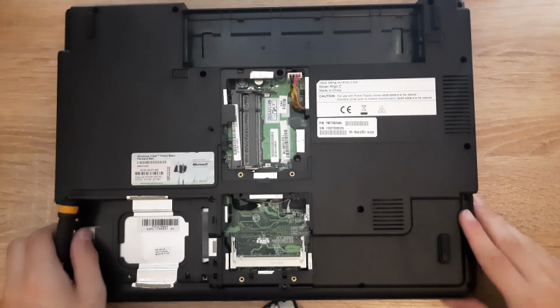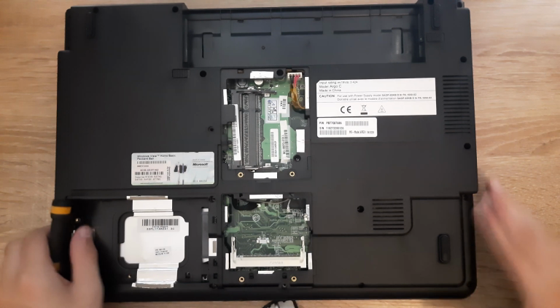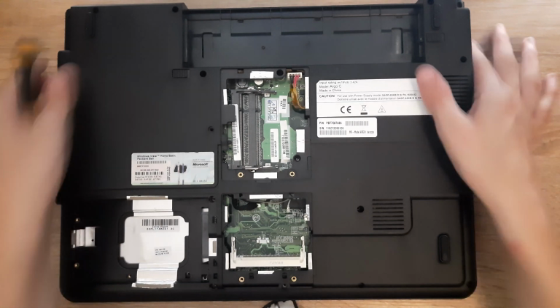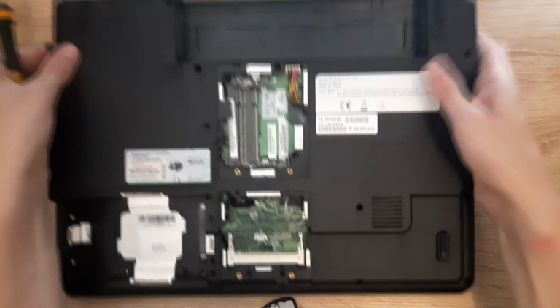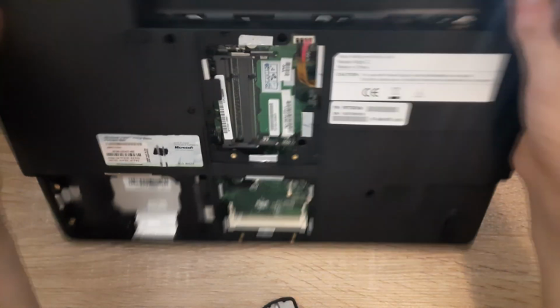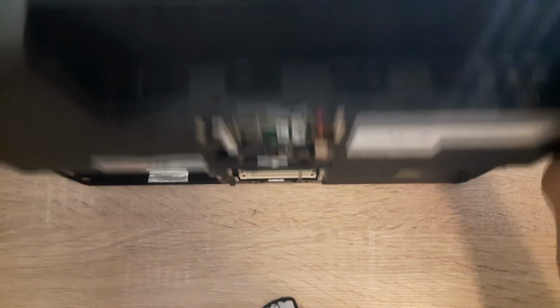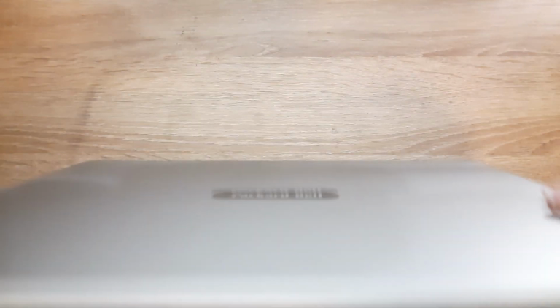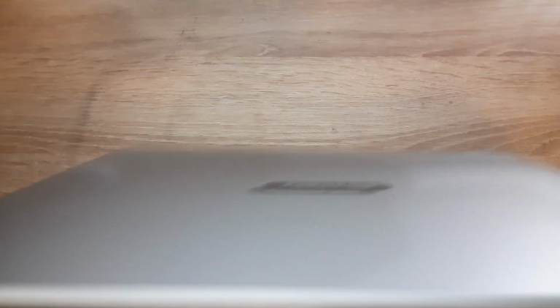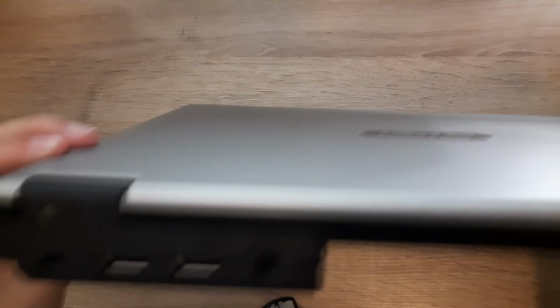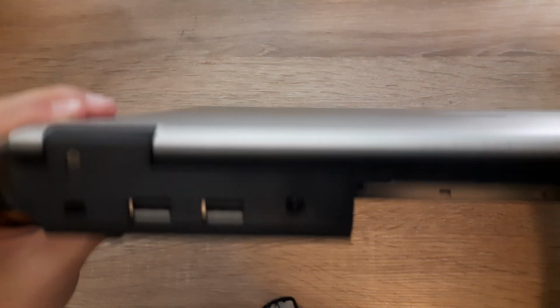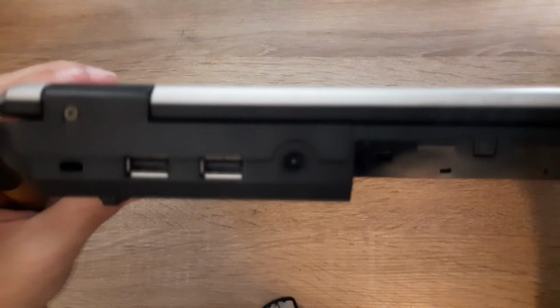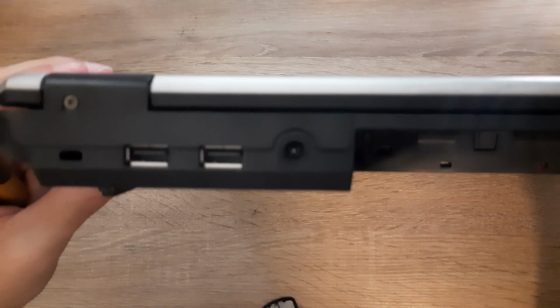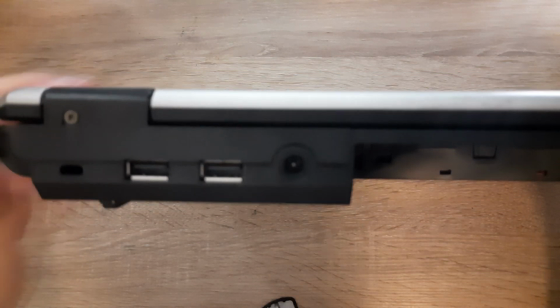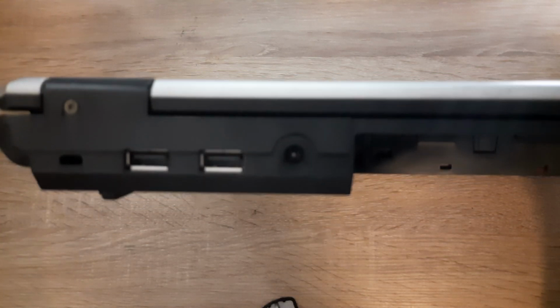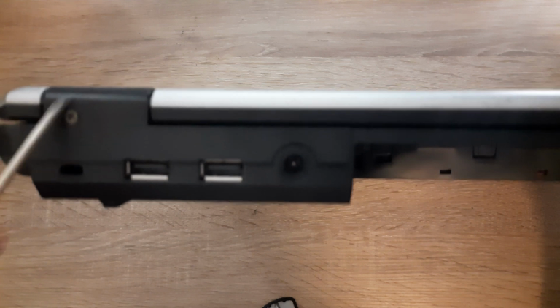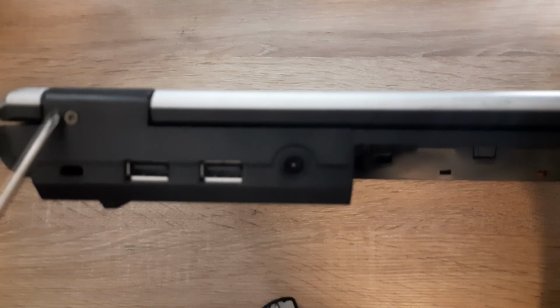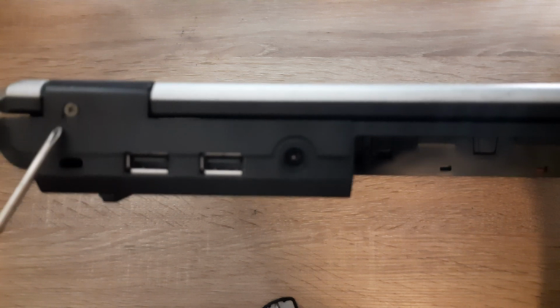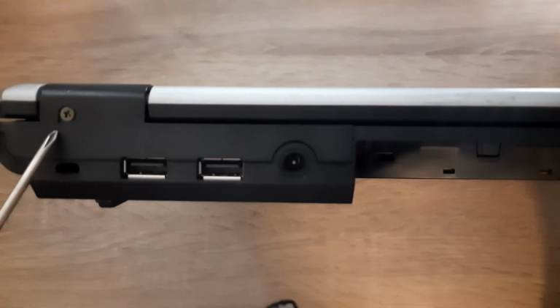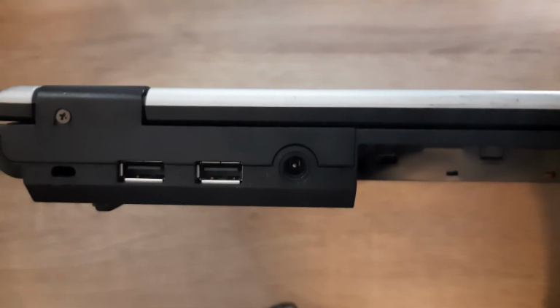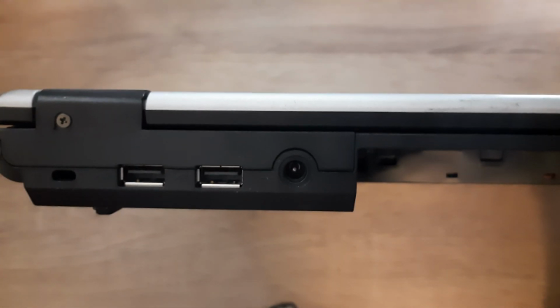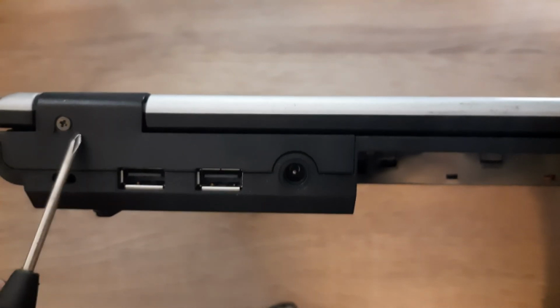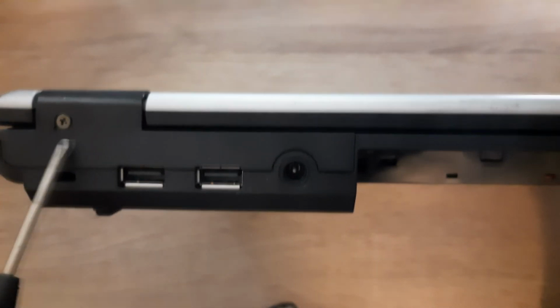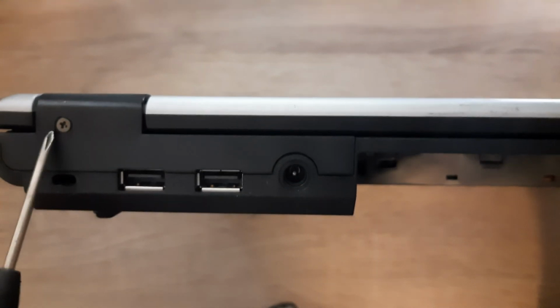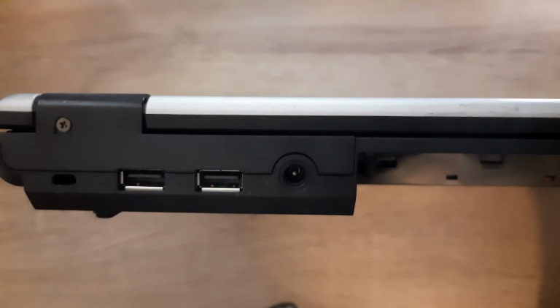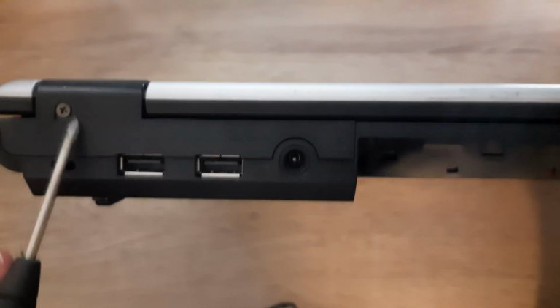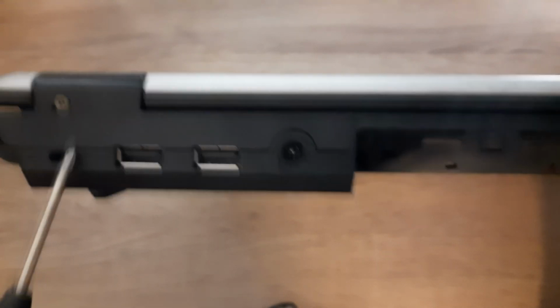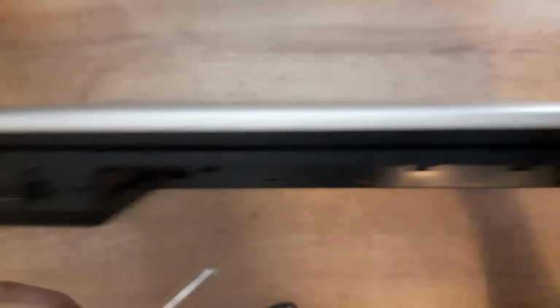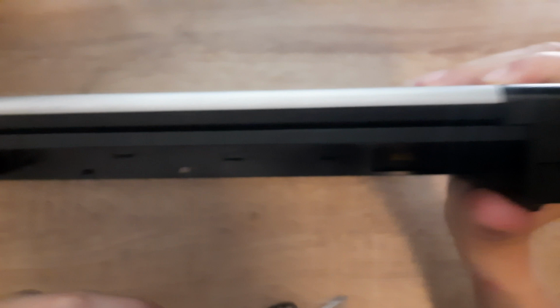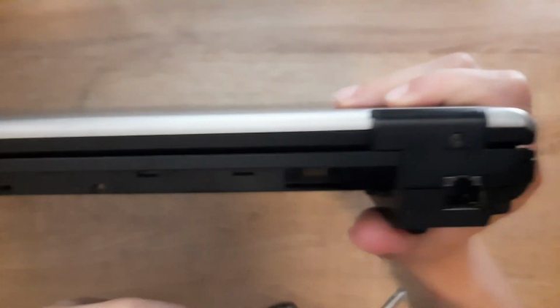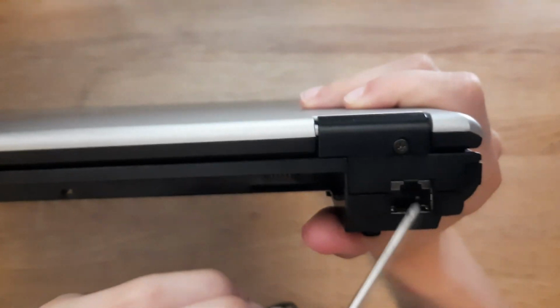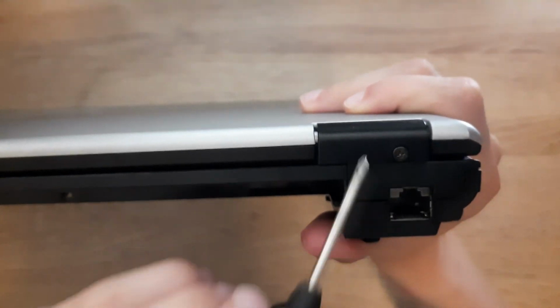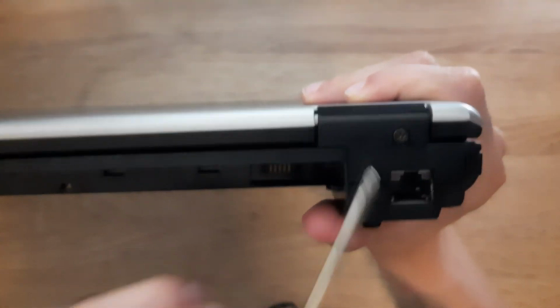Next up, you want to flip the laptop like this and remove the screw right here, the screw right here, and right here.